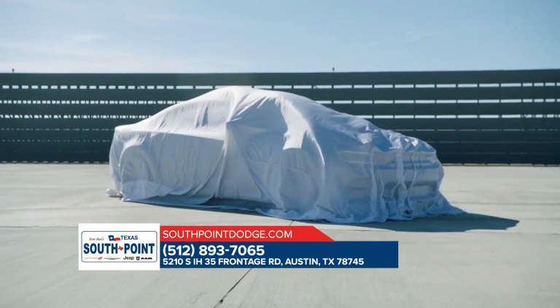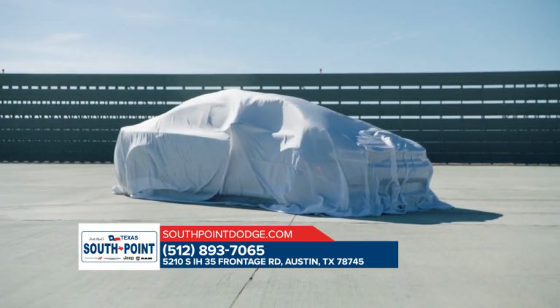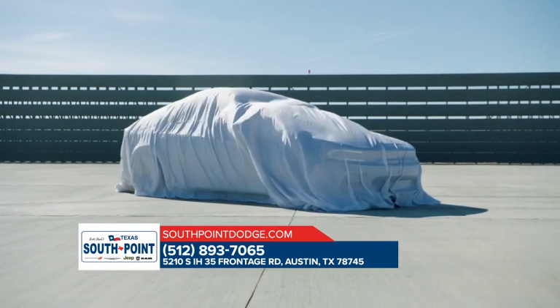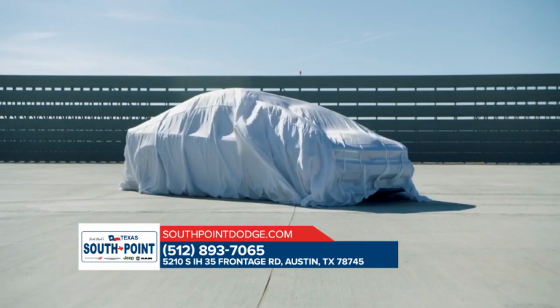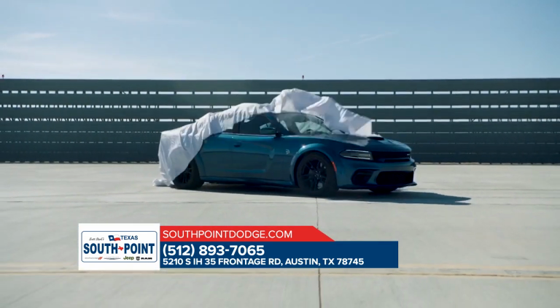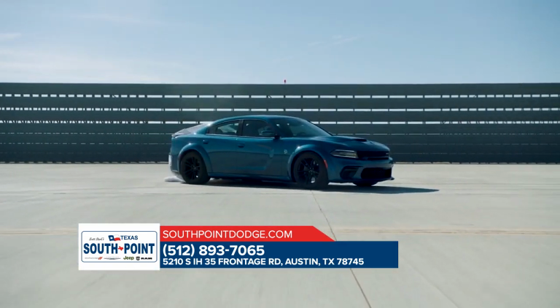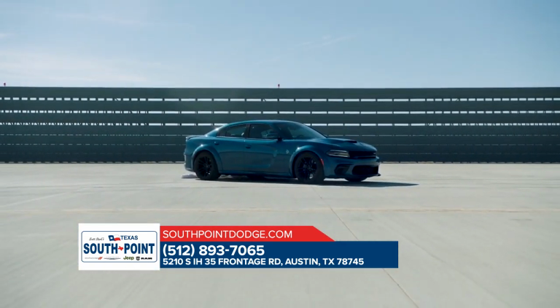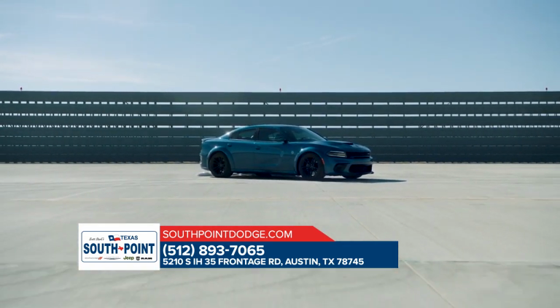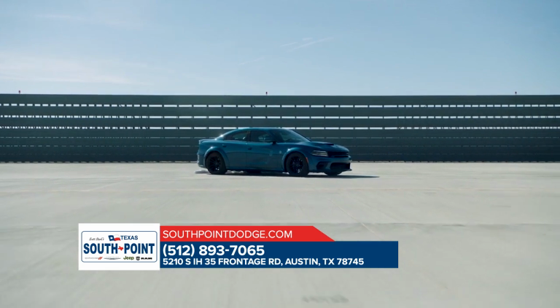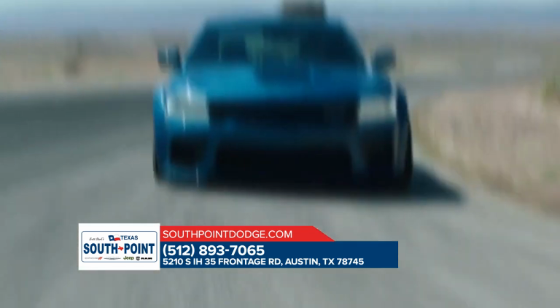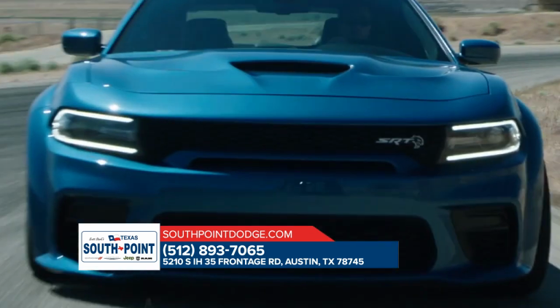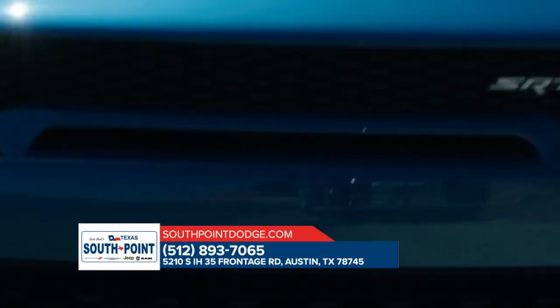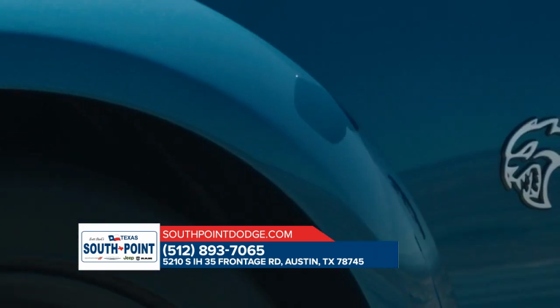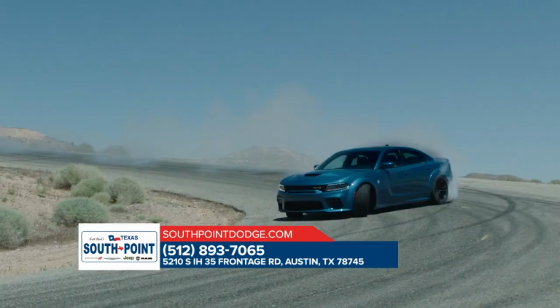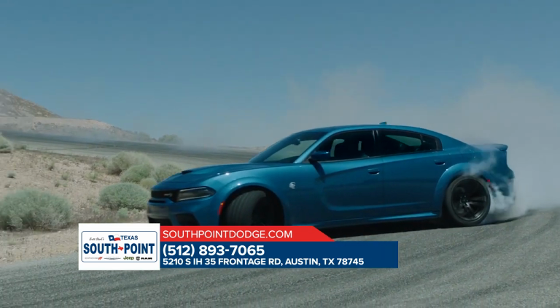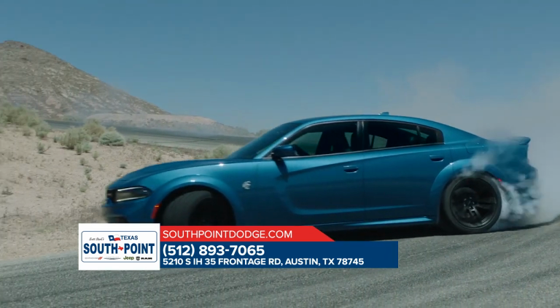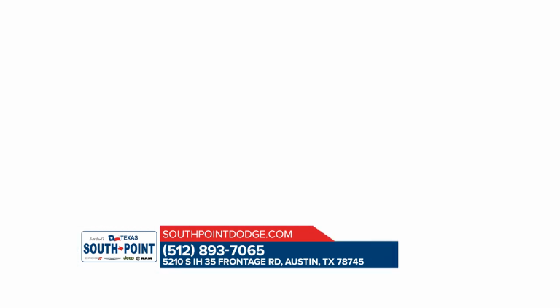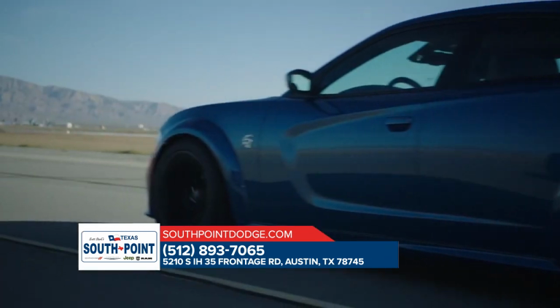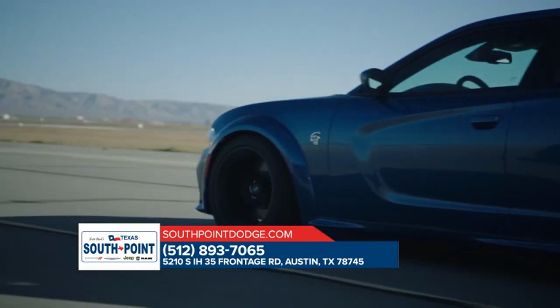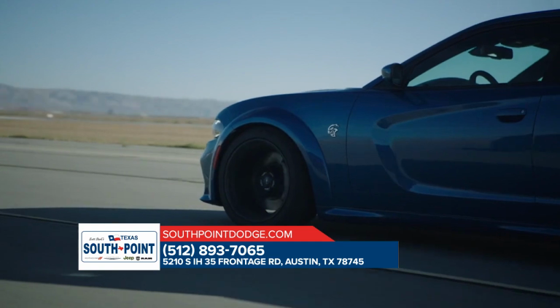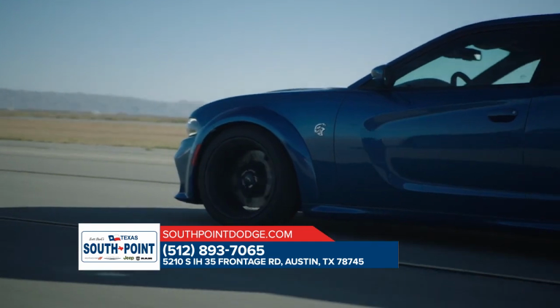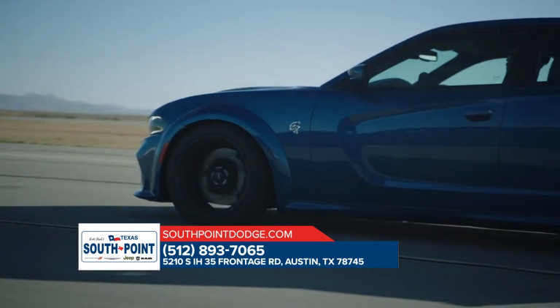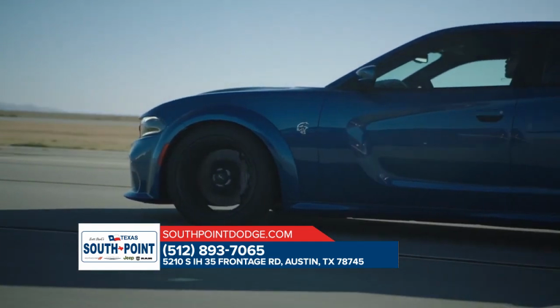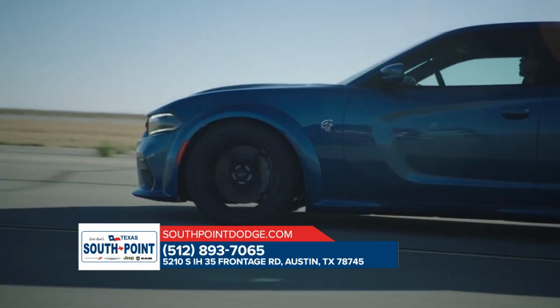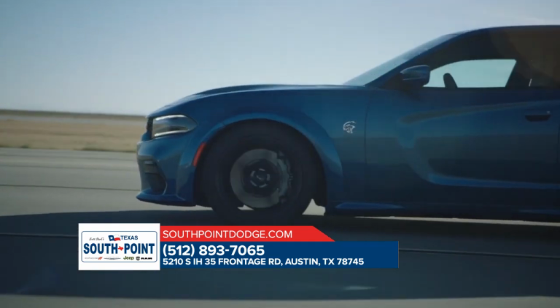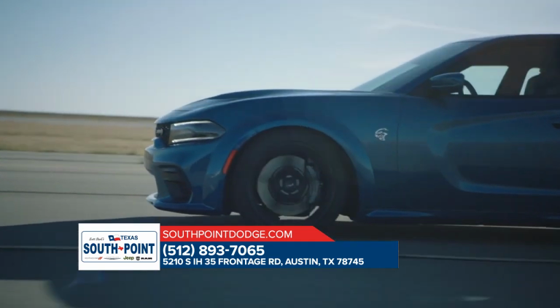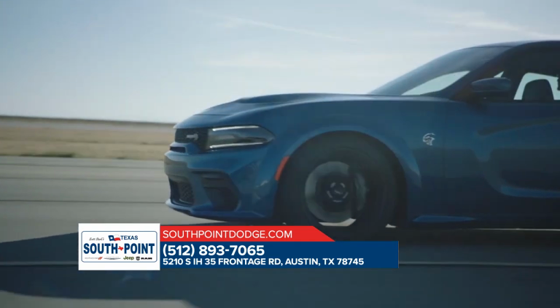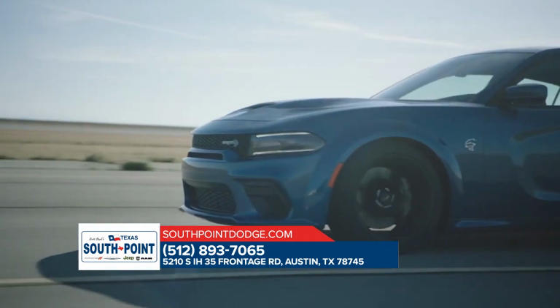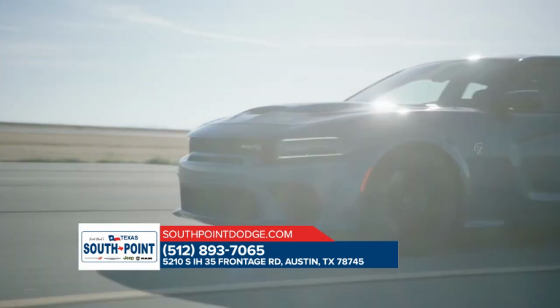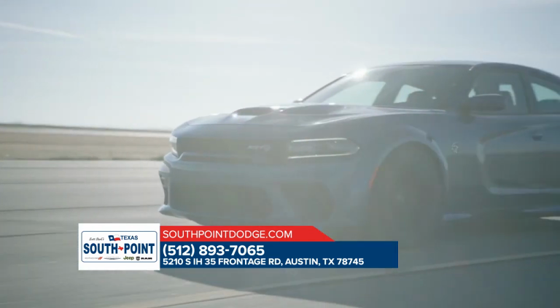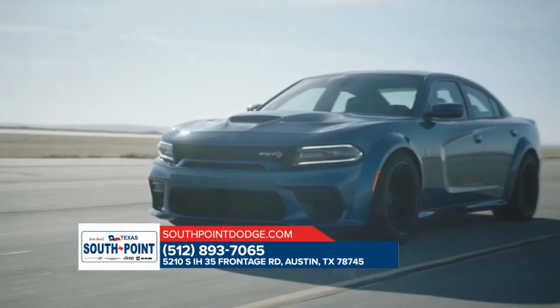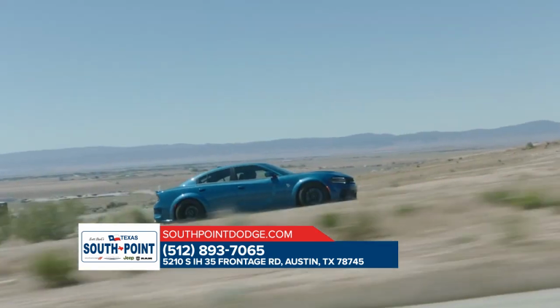Dodge has a legacy of performance, and the Dodge Charger continues that lineage. From heart-pounding power to unexpected efficiency, it makes for one unforgettable ride. The low lean profile and scalloped body side exudes an amped-up attitude with a